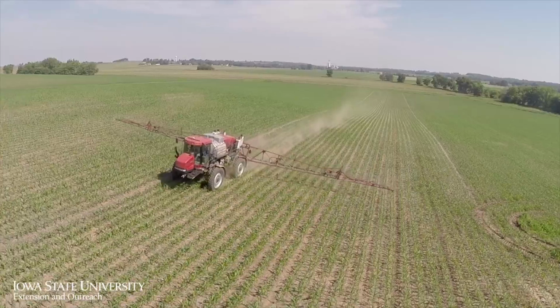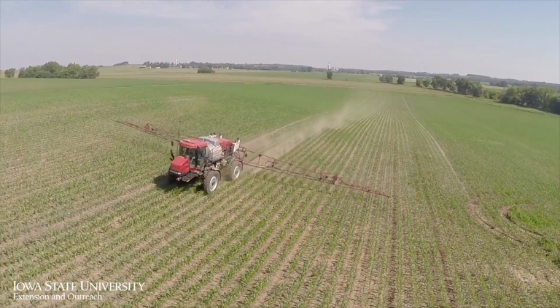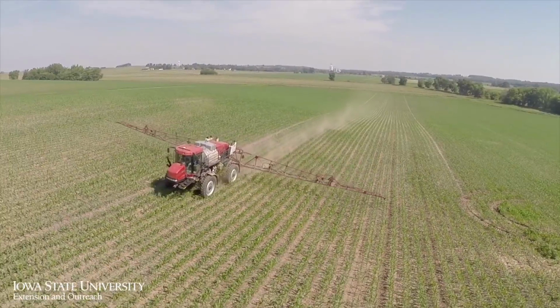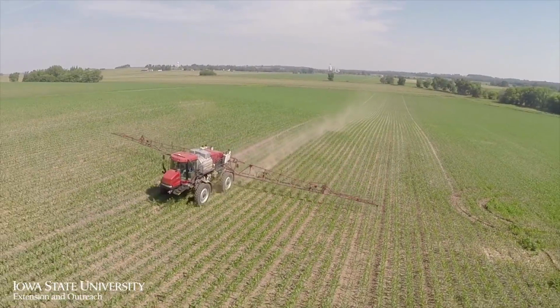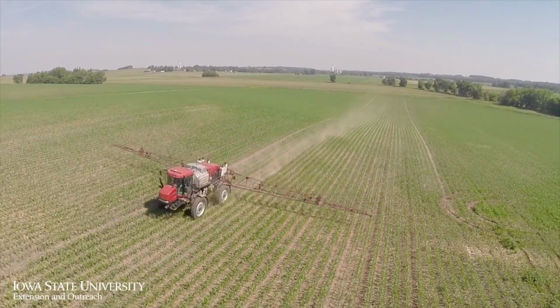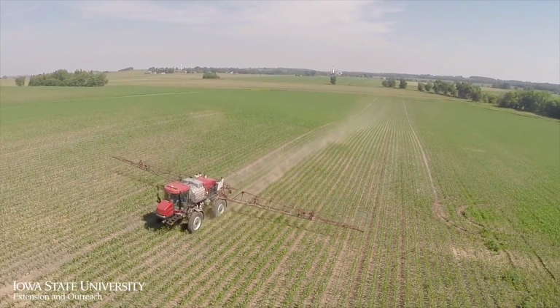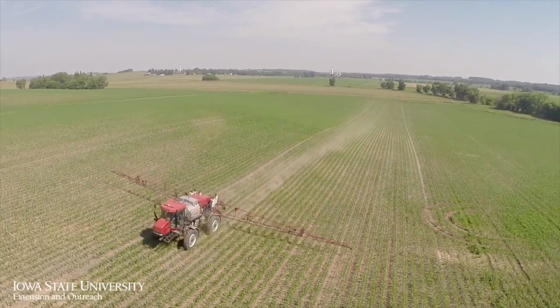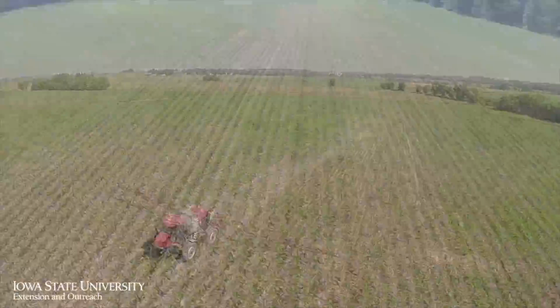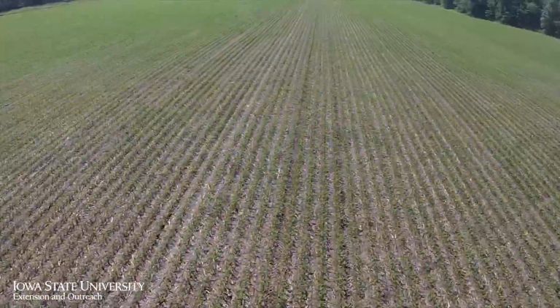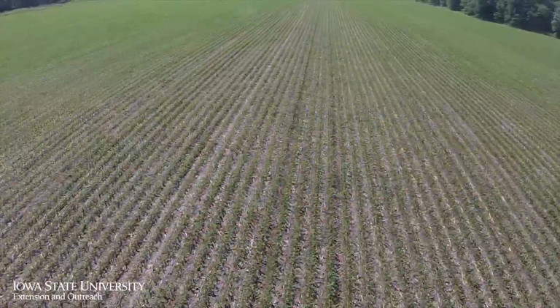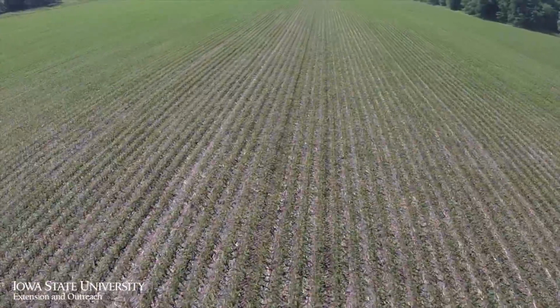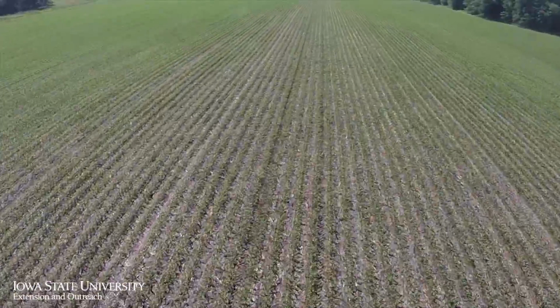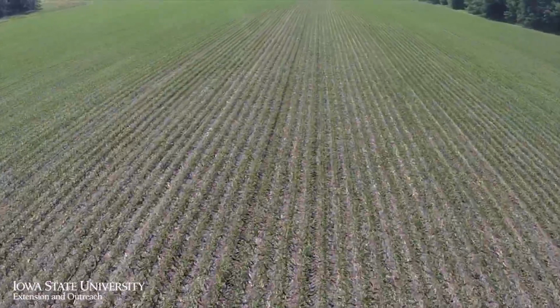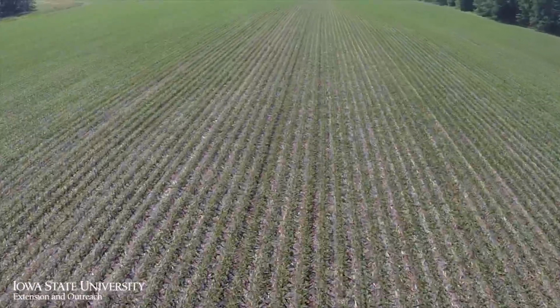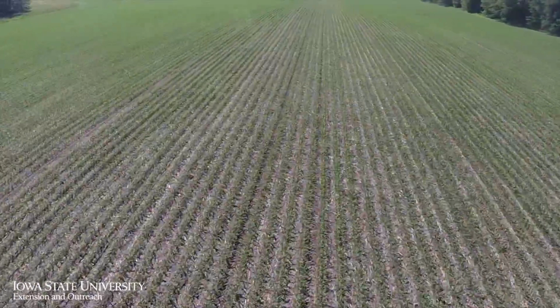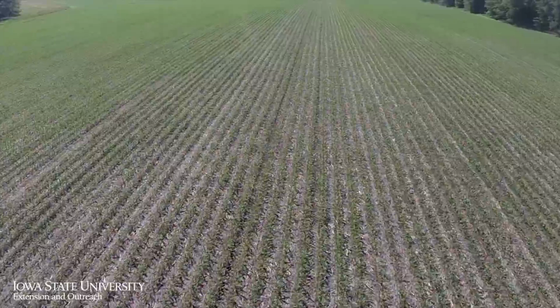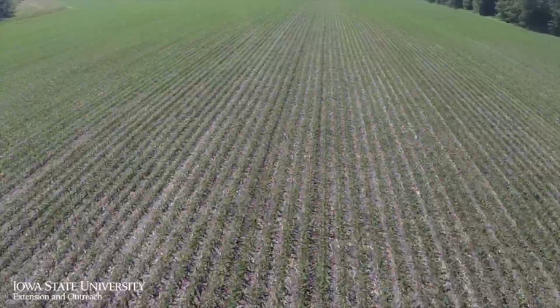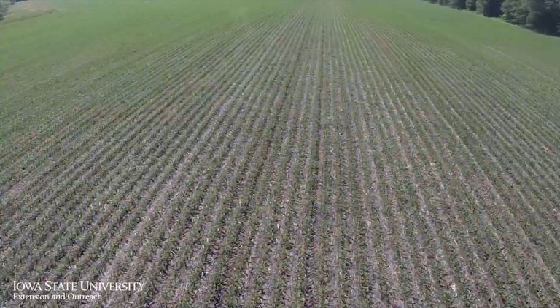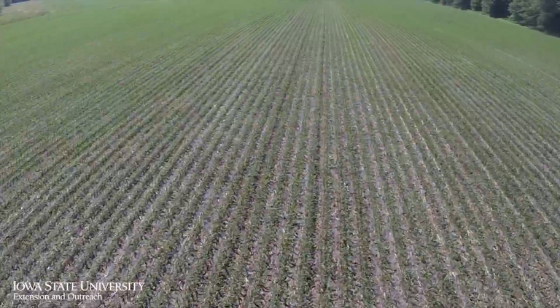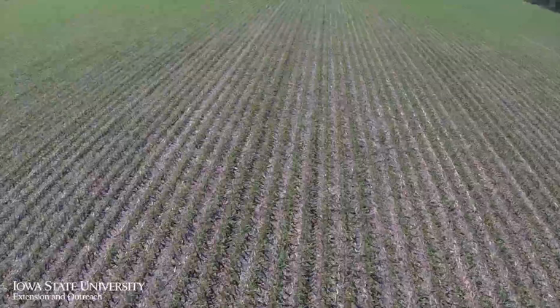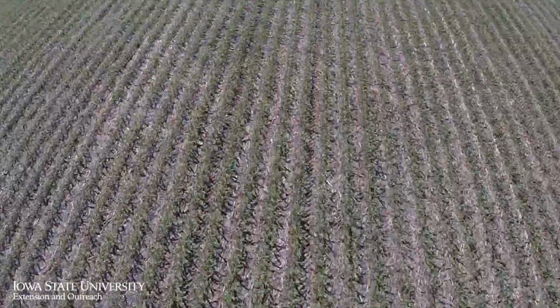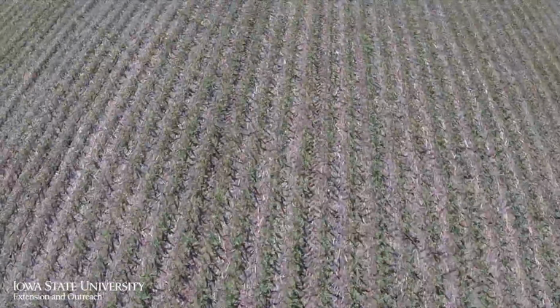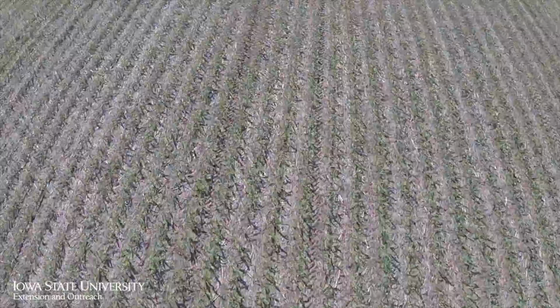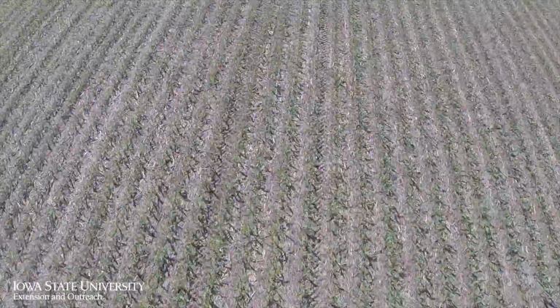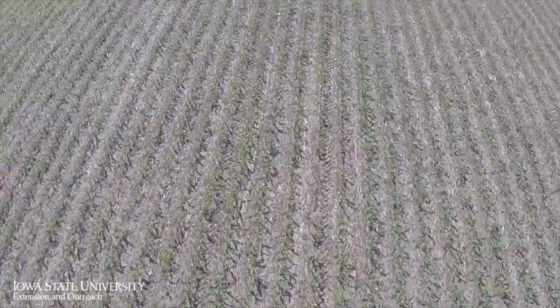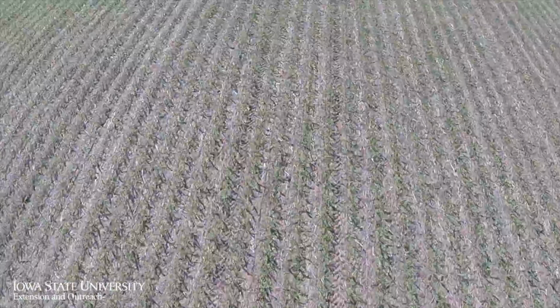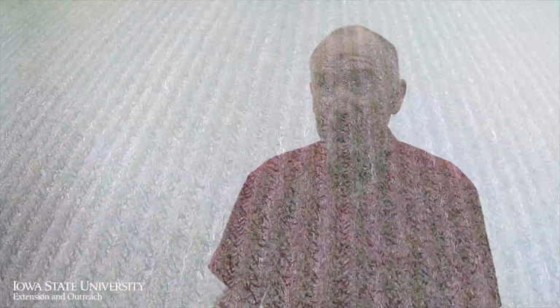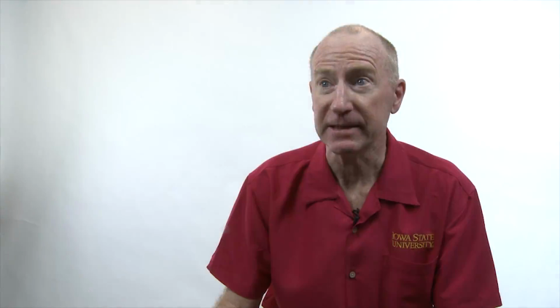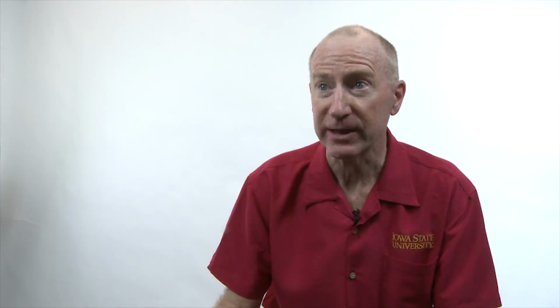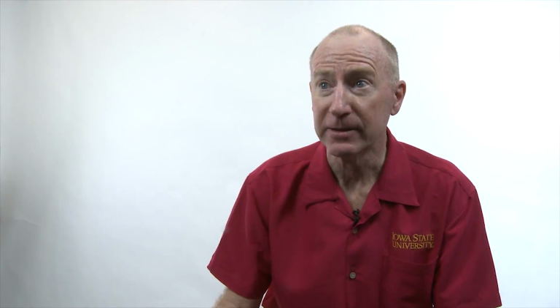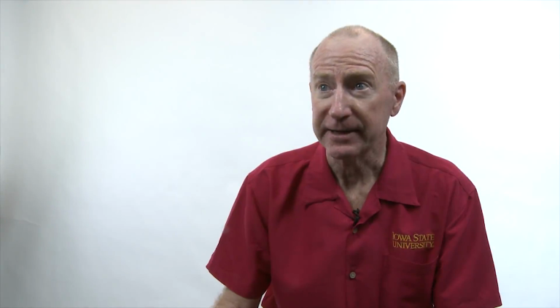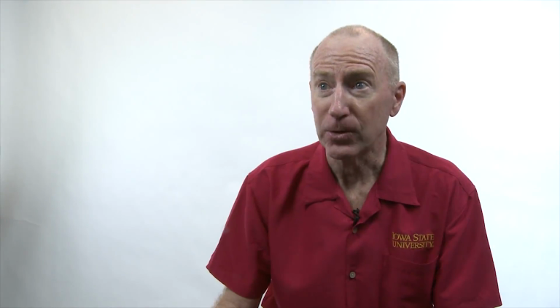Farmers really need to spend more time evaluating how they can diversify their weed management program. It's not as easy as switching herbicides, but it's going to be critical down the road.